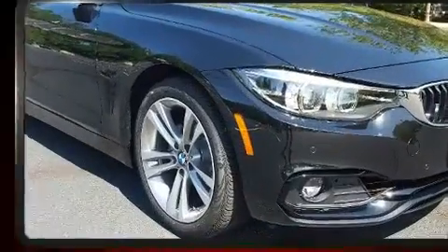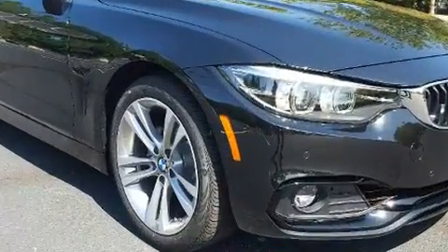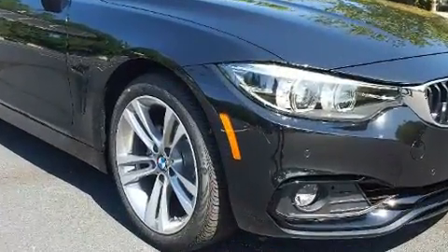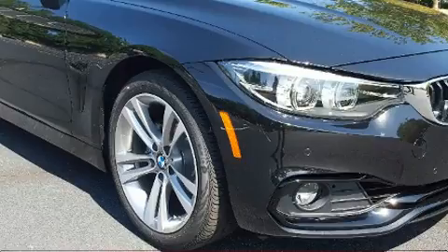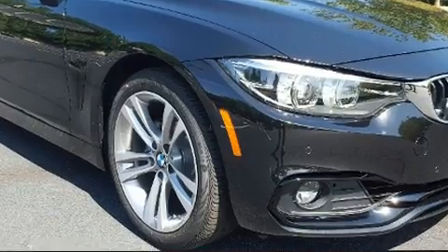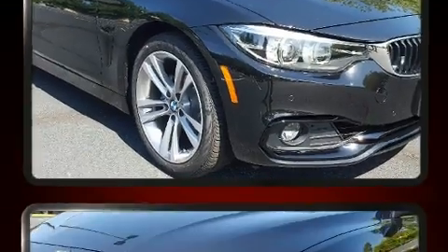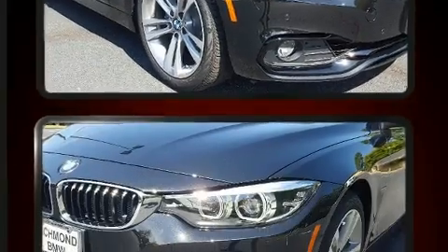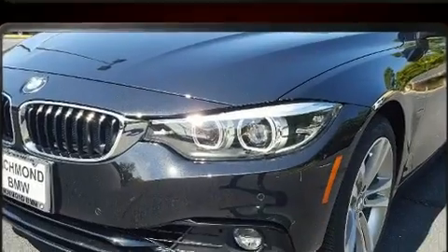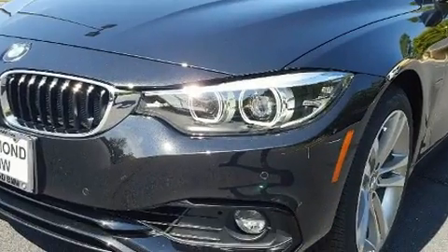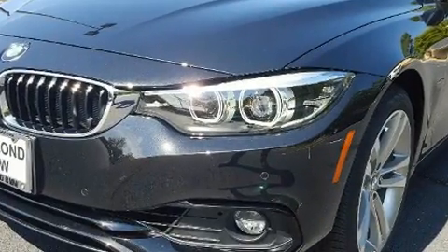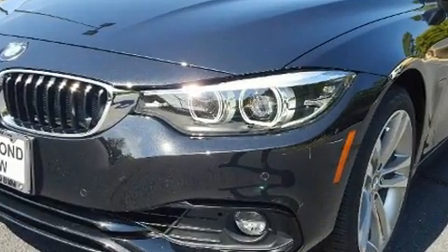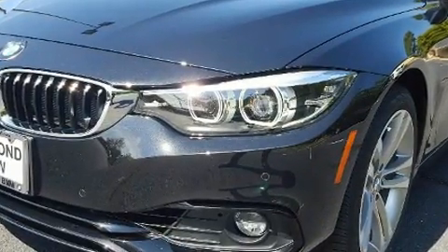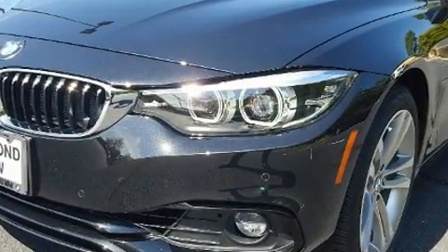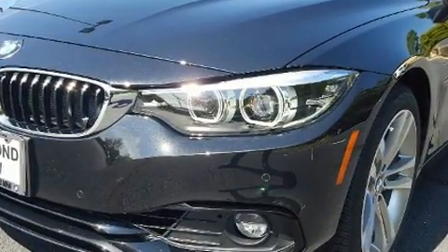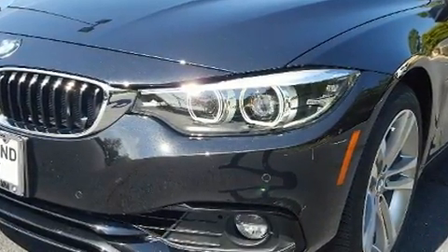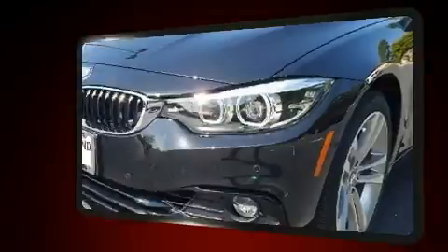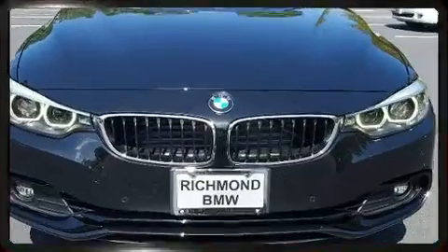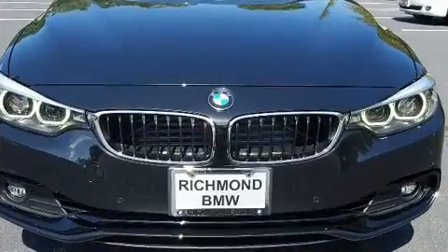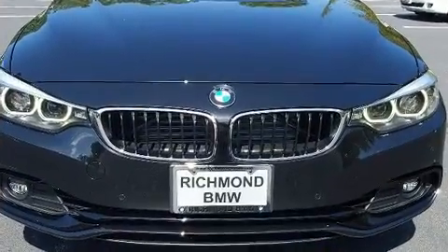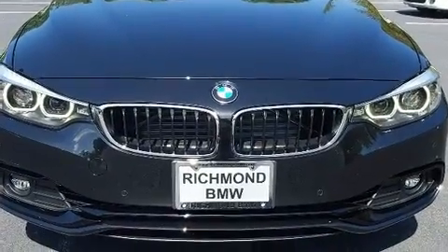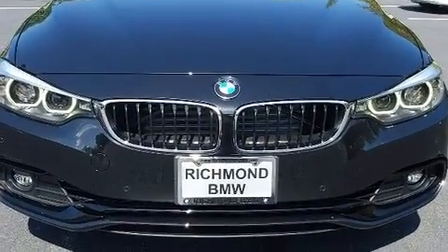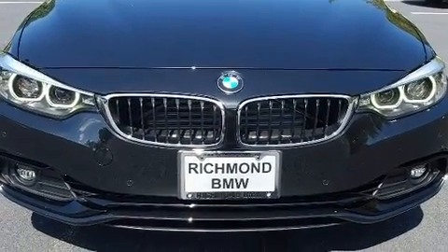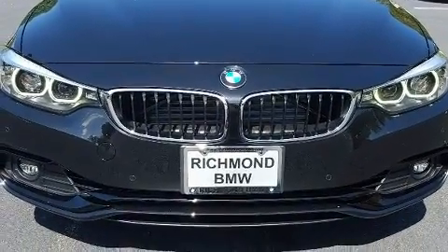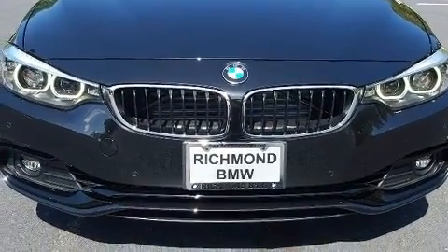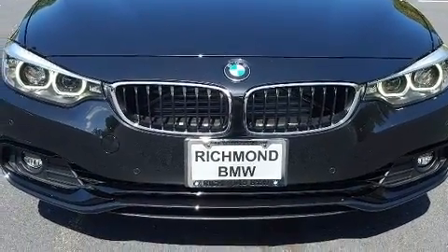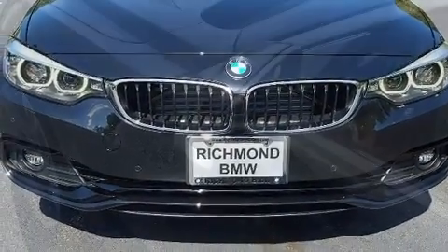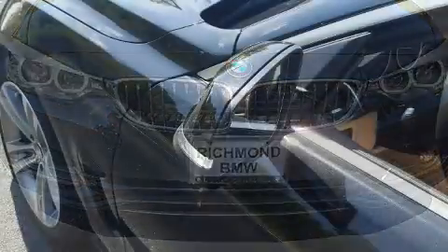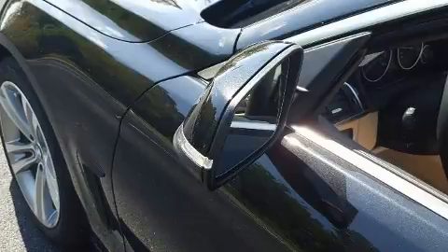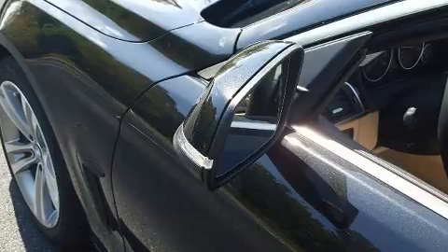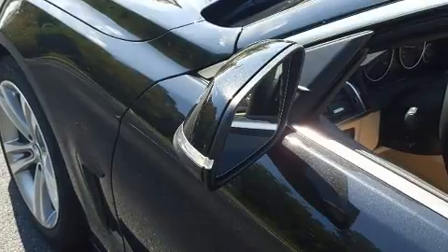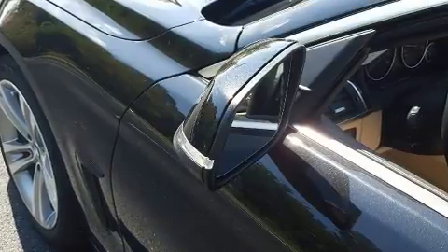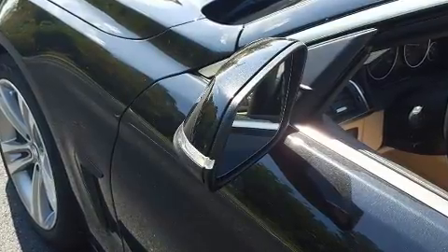BMW ensures the safety and security of its passengers with equipment such as knee airbags, integrated rollover protection, anti-whiplash front head restraints, and four-wheel disc brakes with ABS.